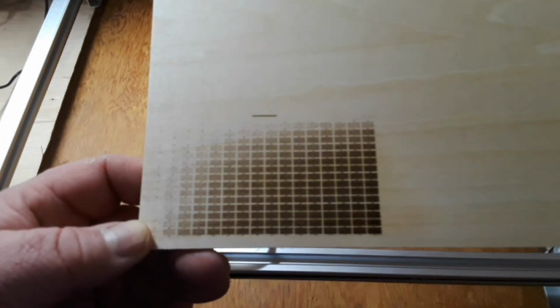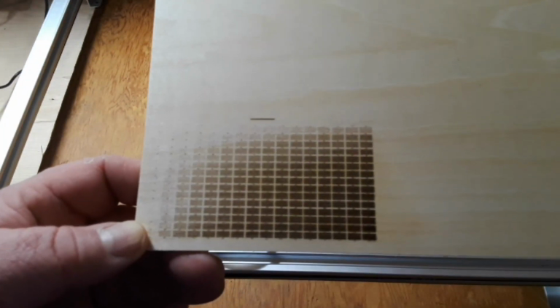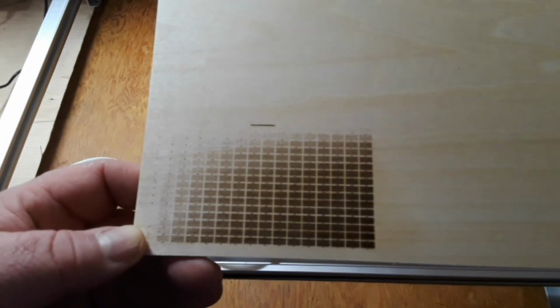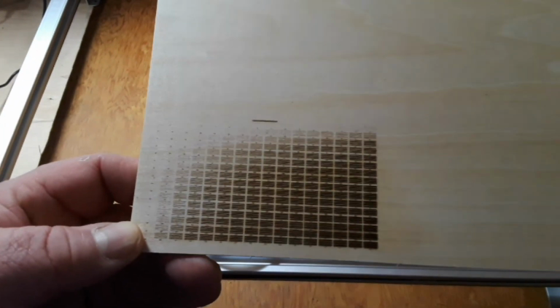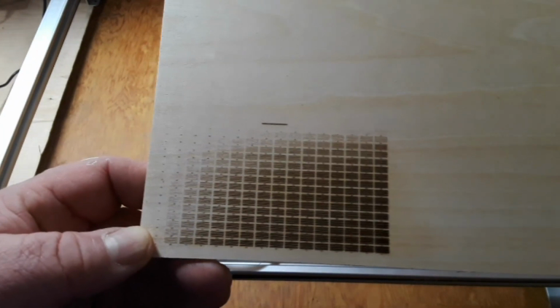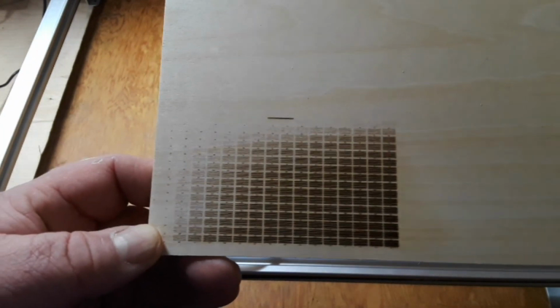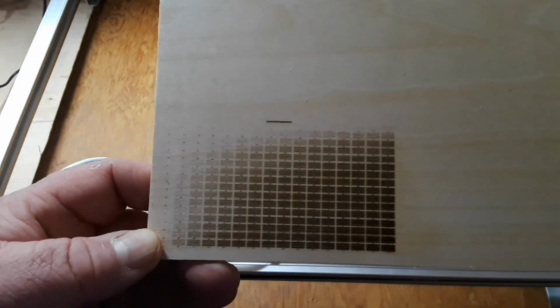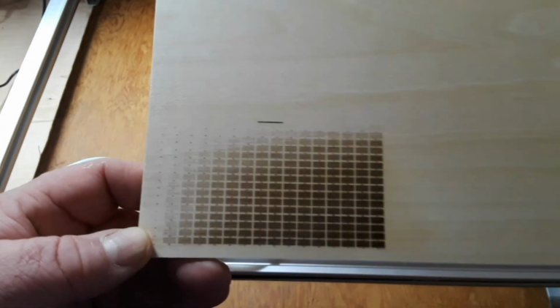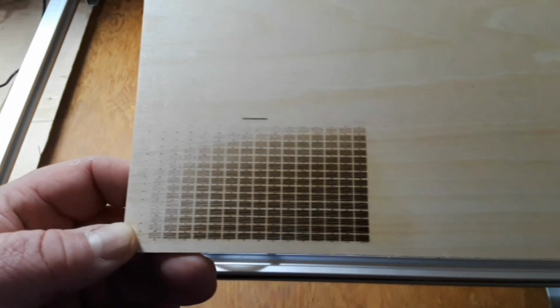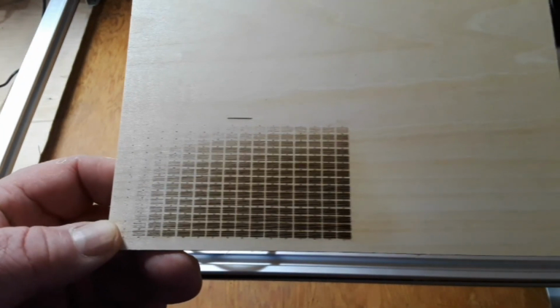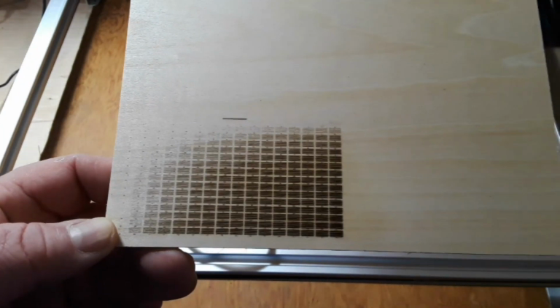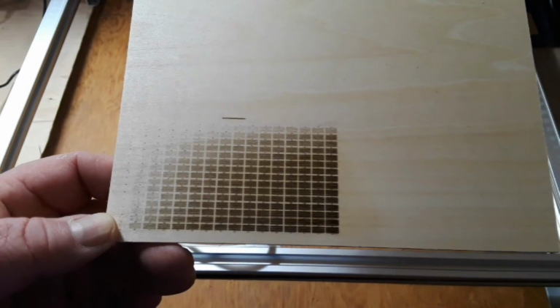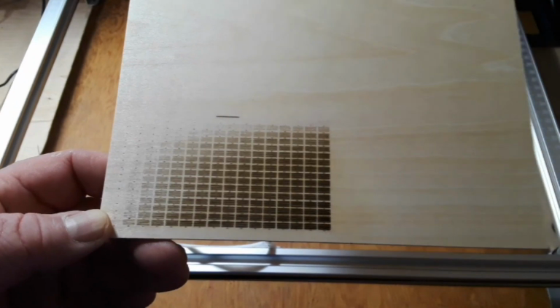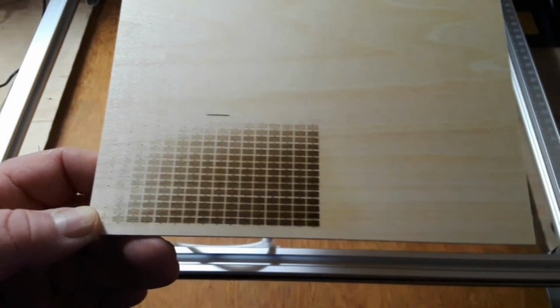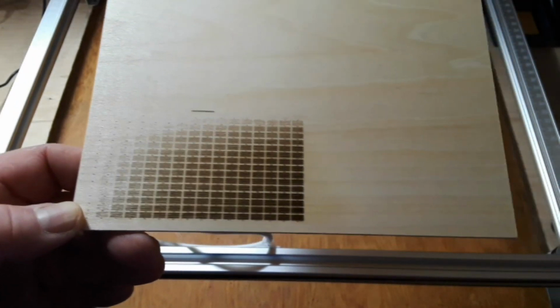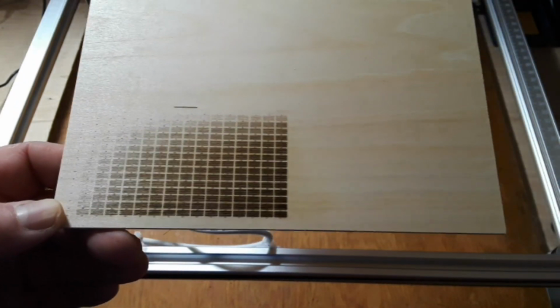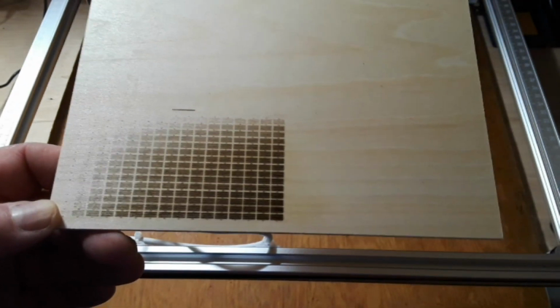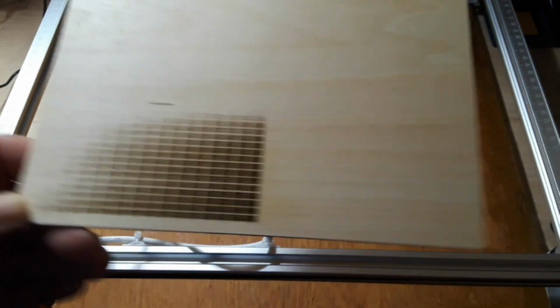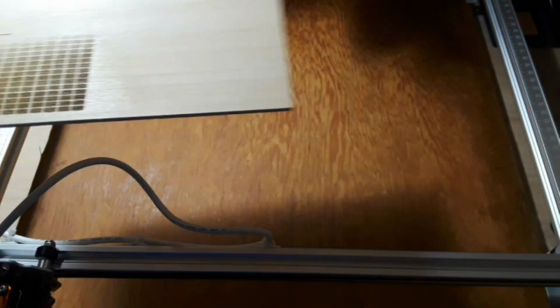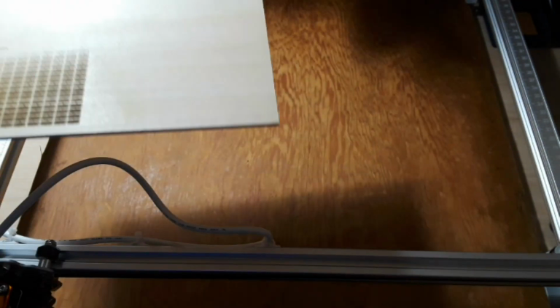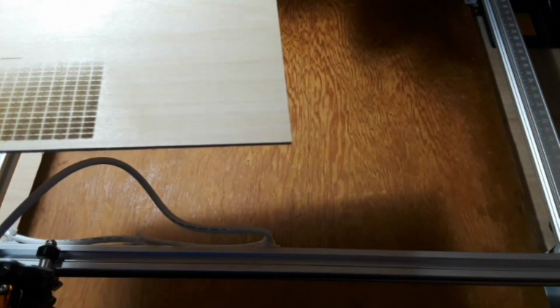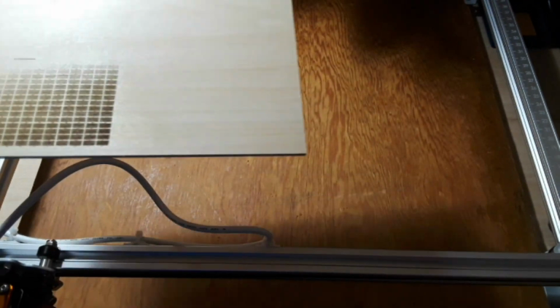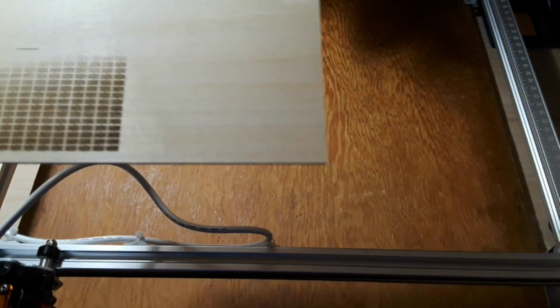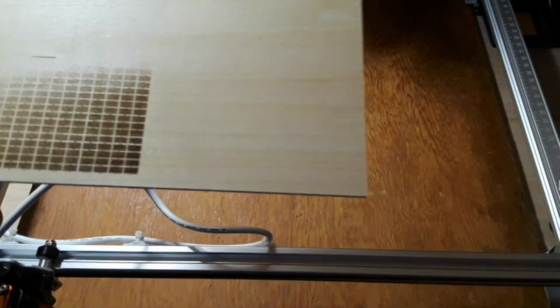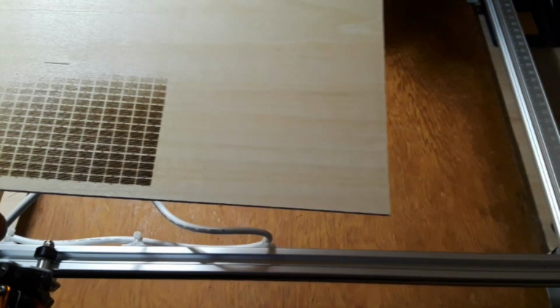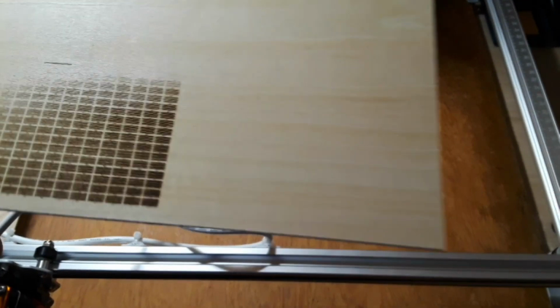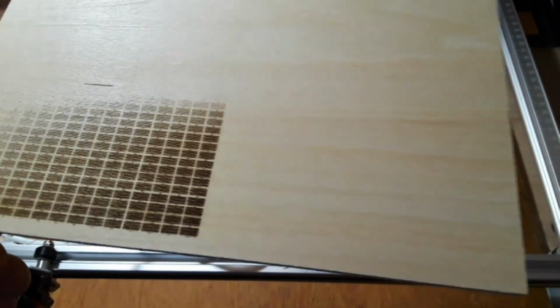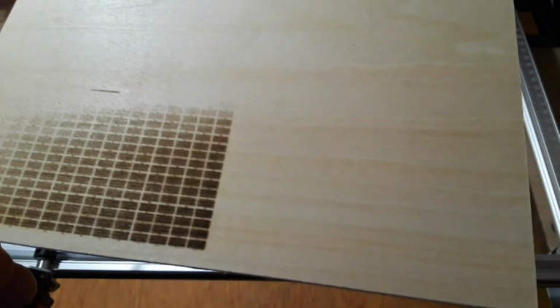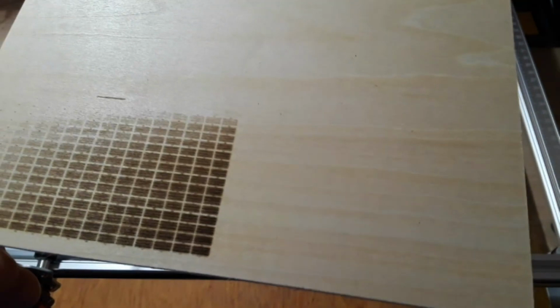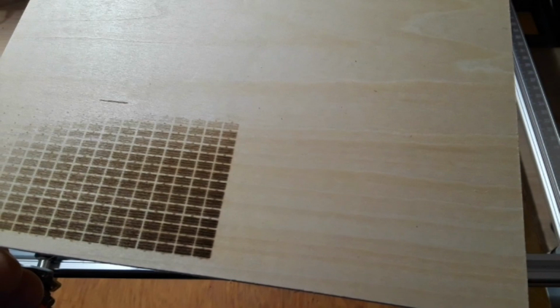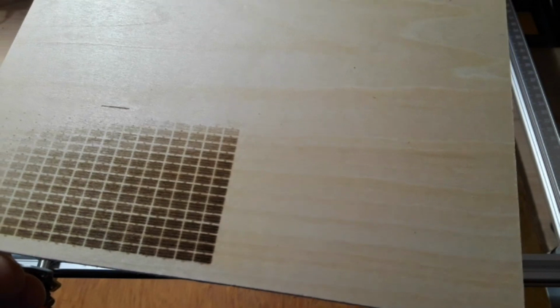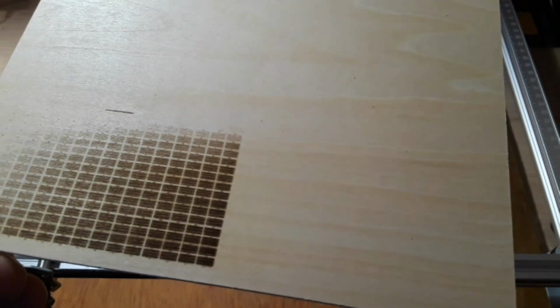Okay, so there is our first laser engraving, and these are speed versus laser power. I'm going to play around with it just a little bit more to see if I can get something better.